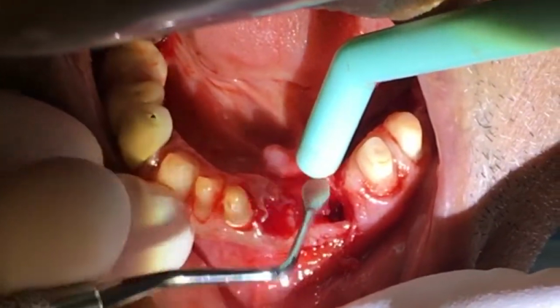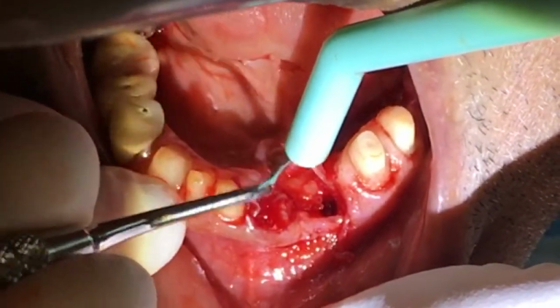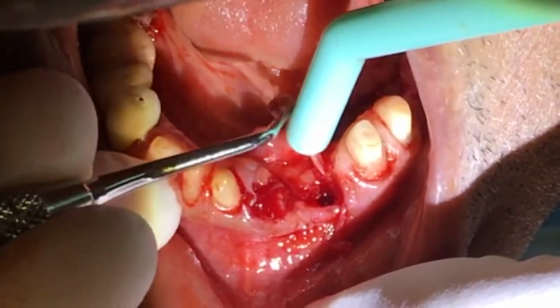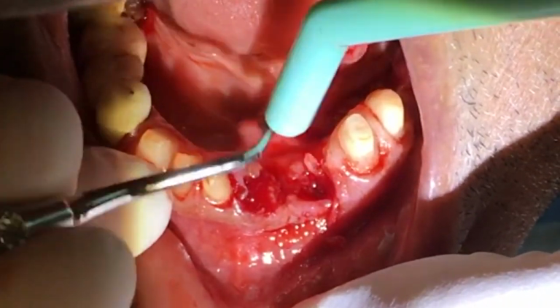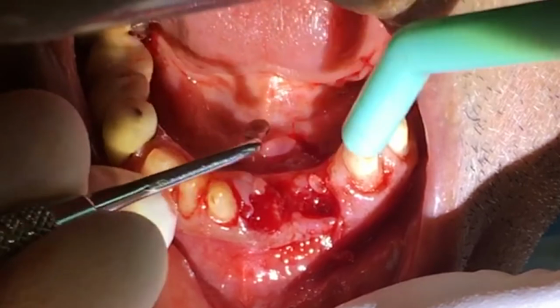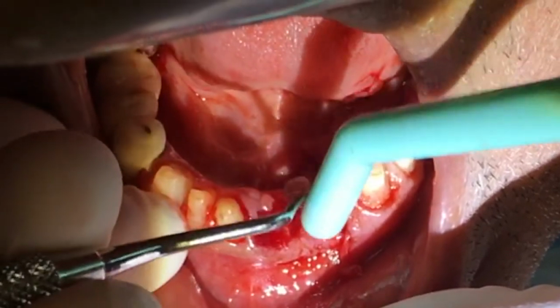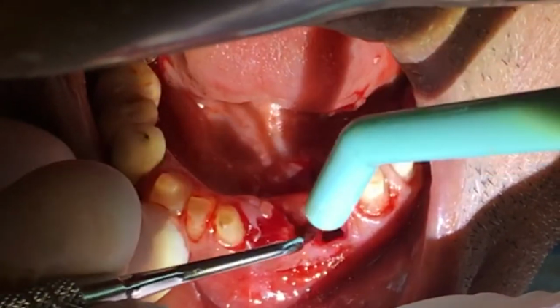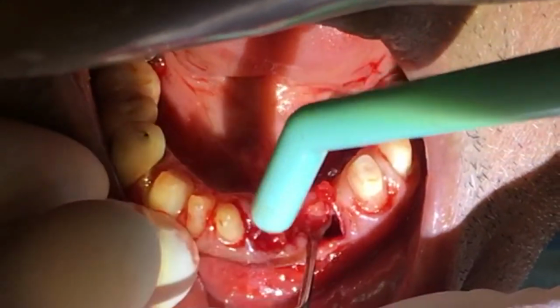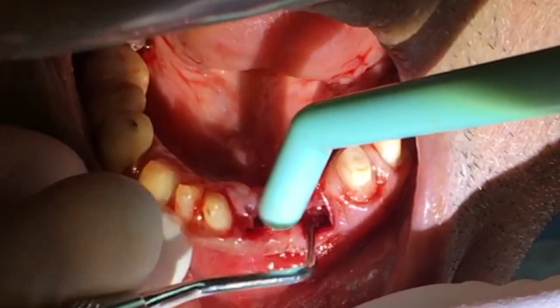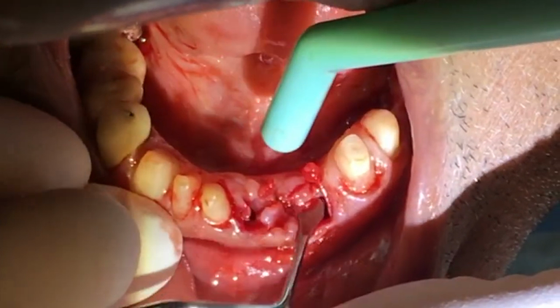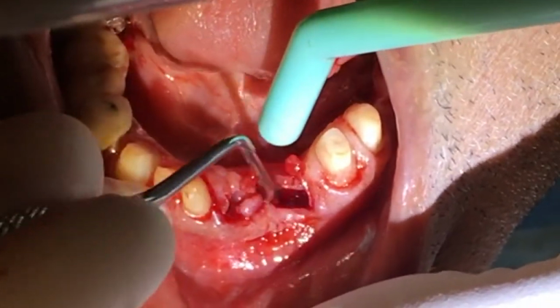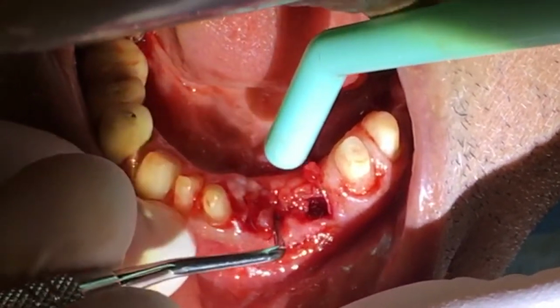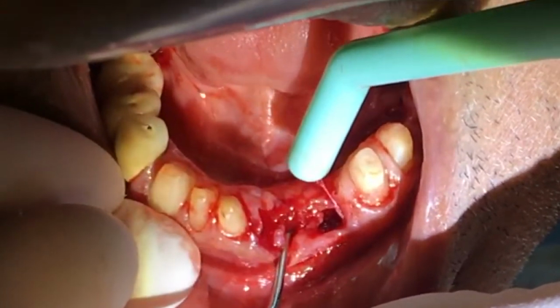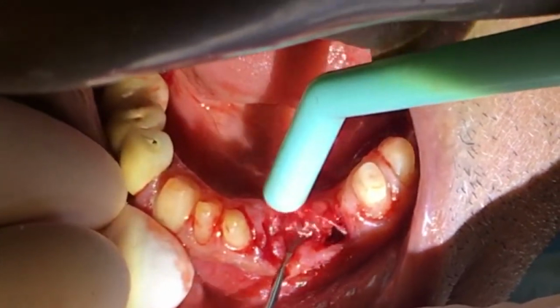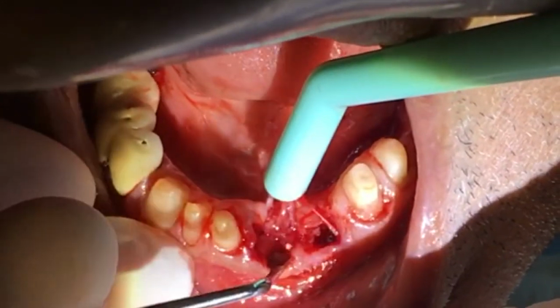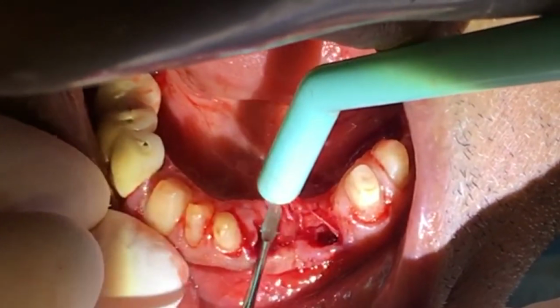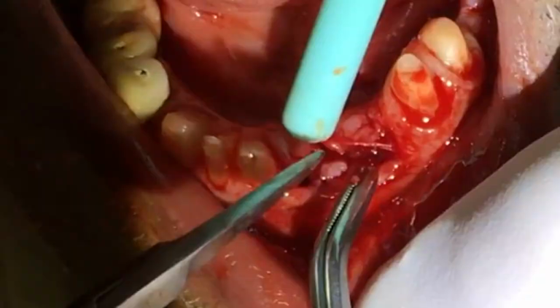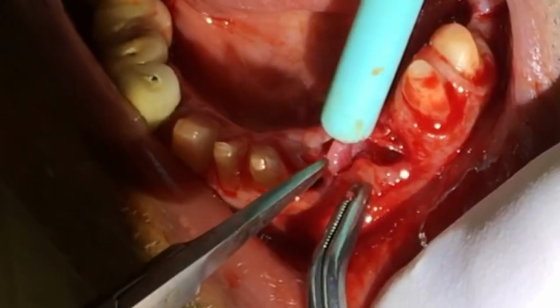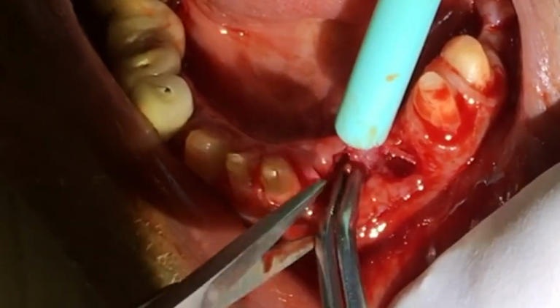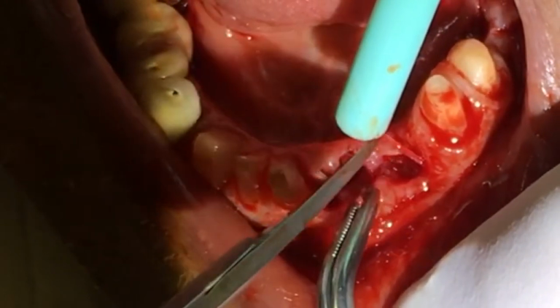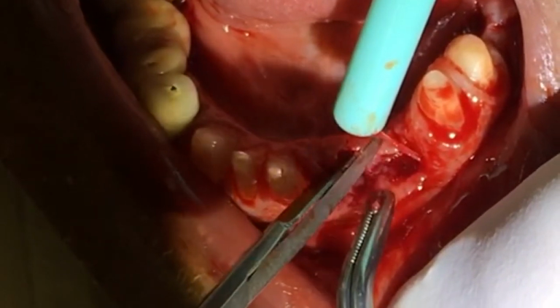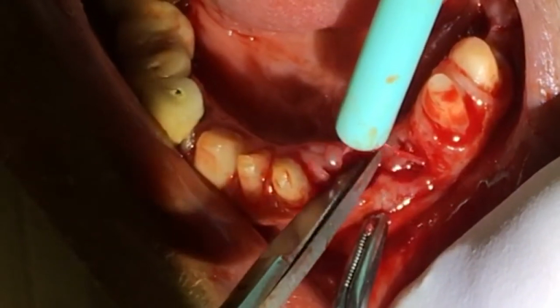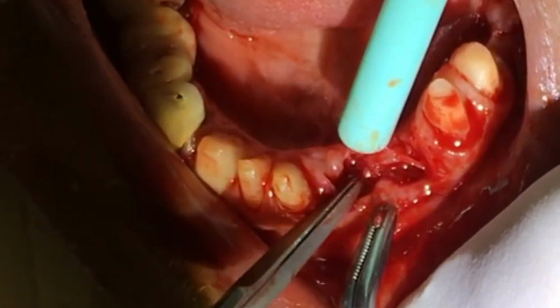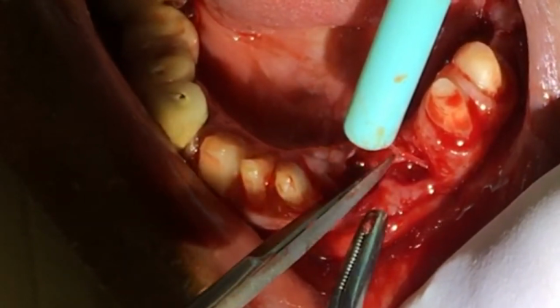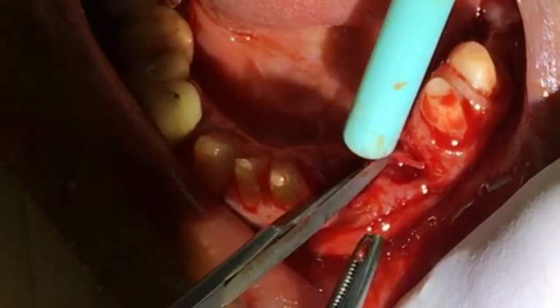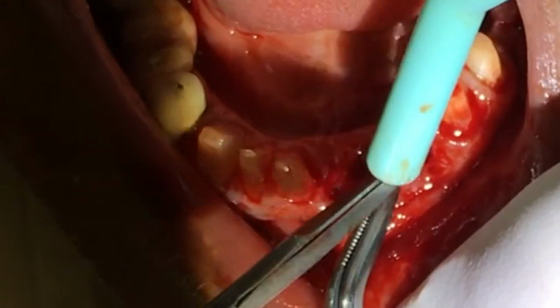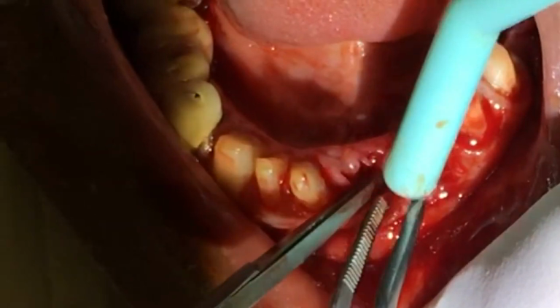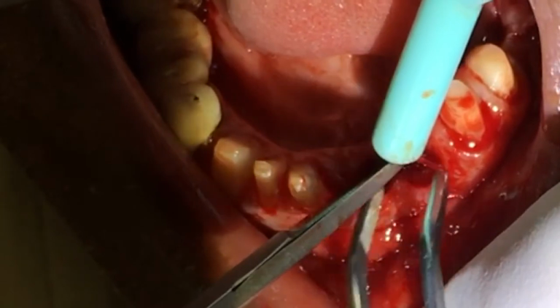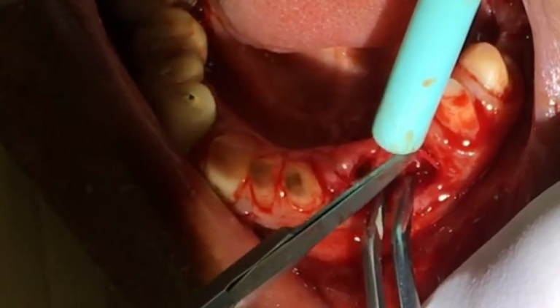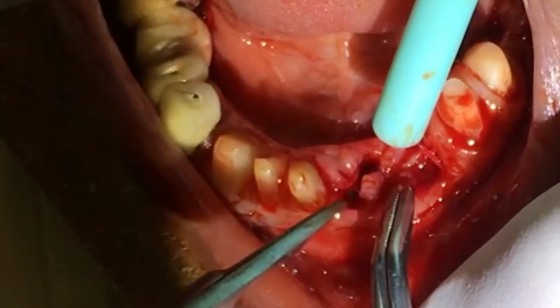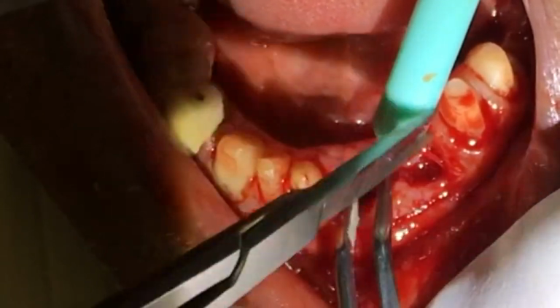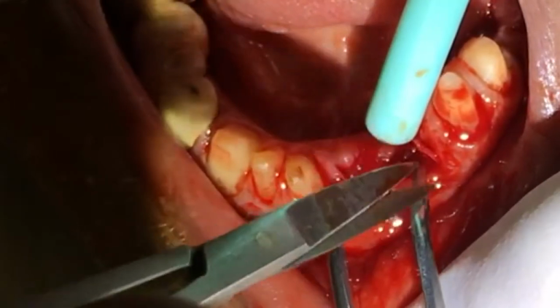After we're done scaling out all of the residual granulation tissue, we also cut out some of the excessive tissue as well. You can see there are some flaps of tissue, and we just go in and excise those out with the scissors.